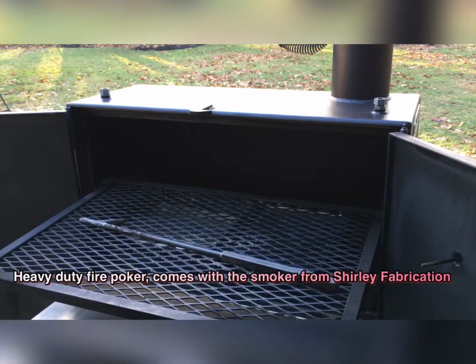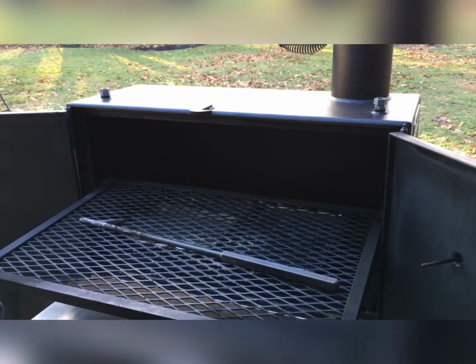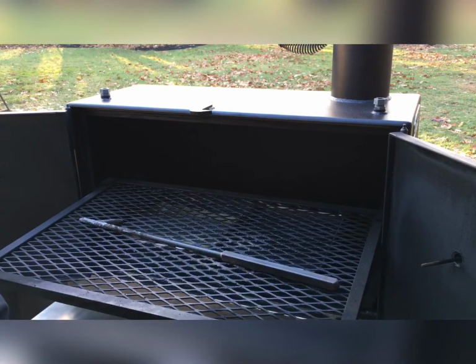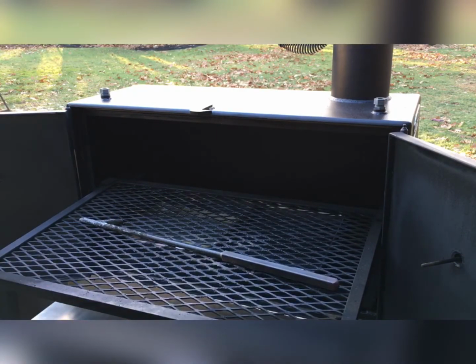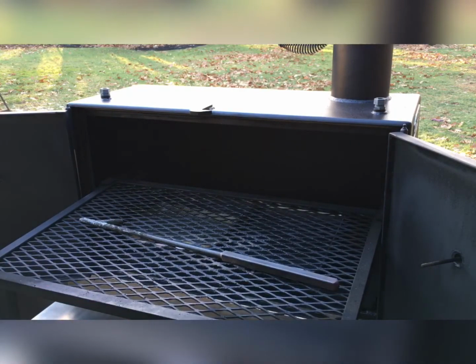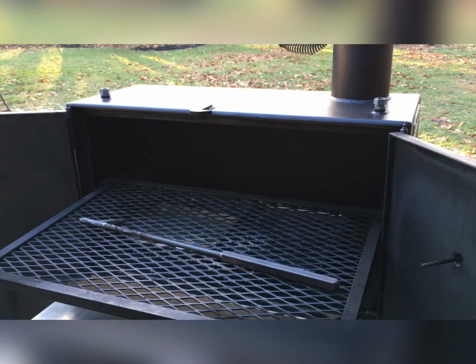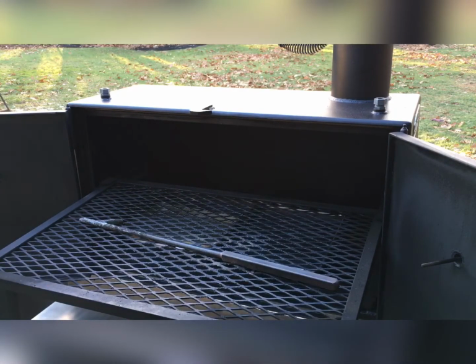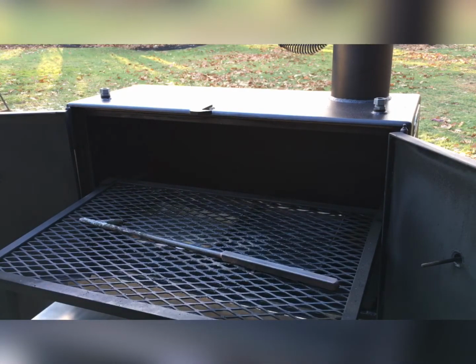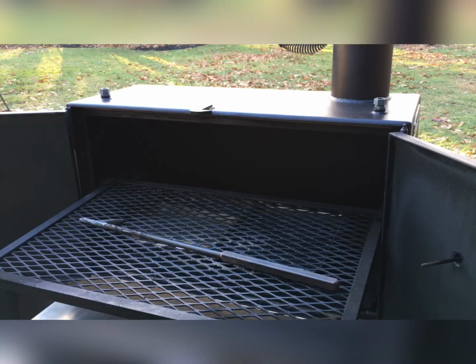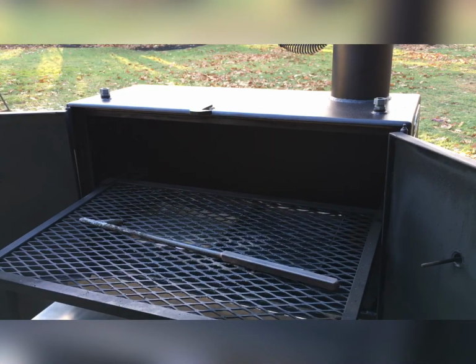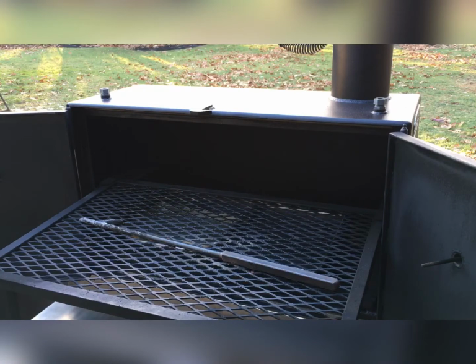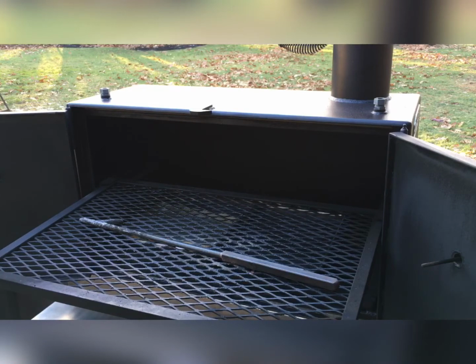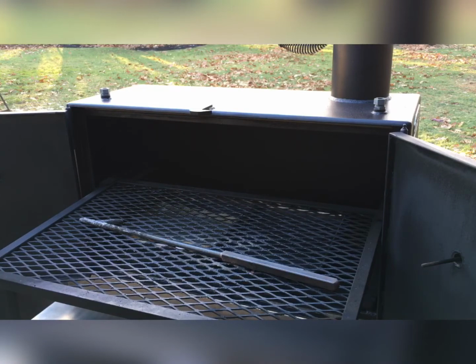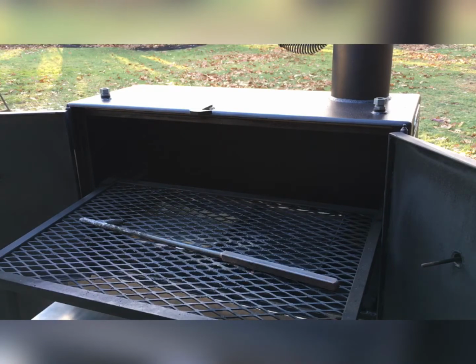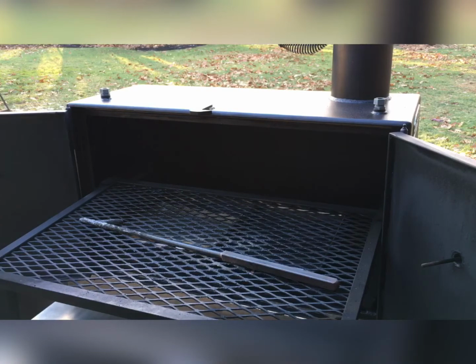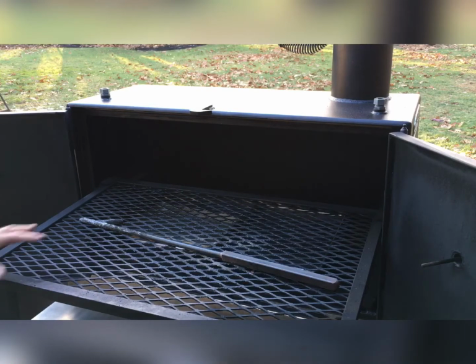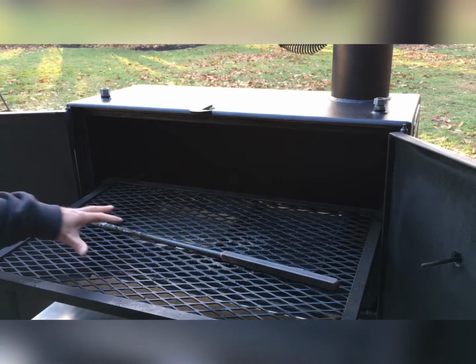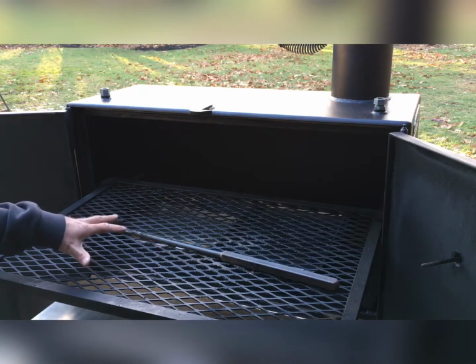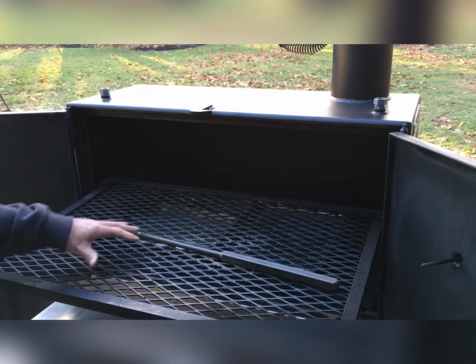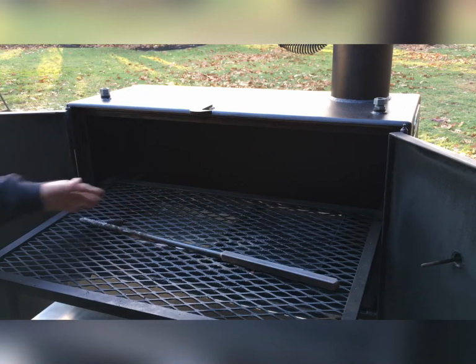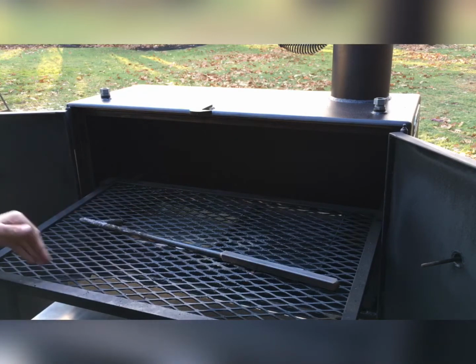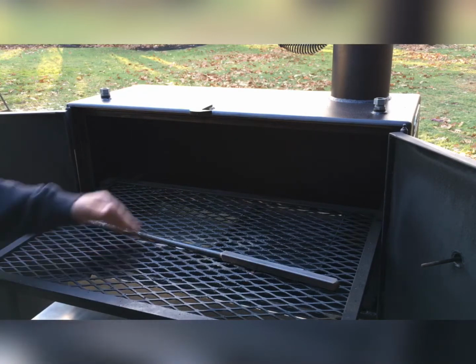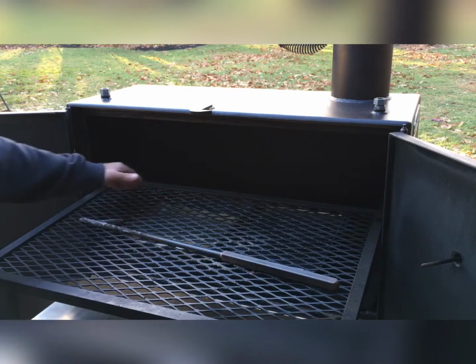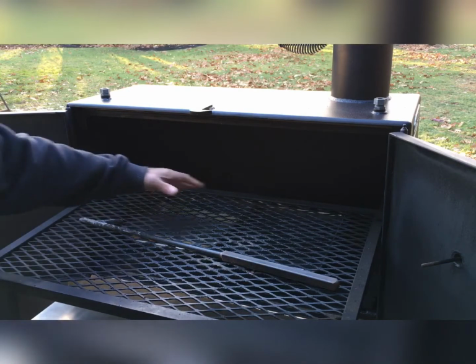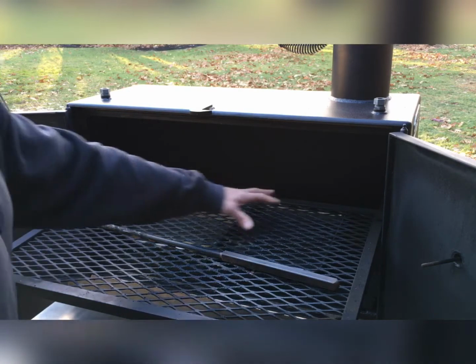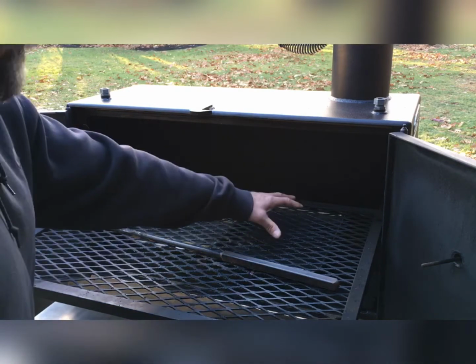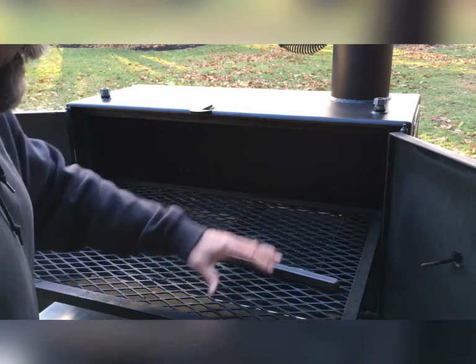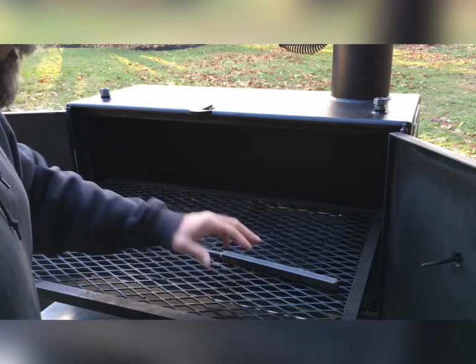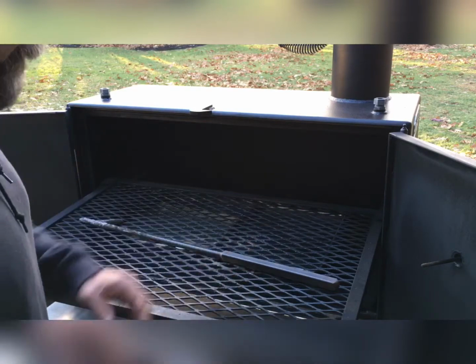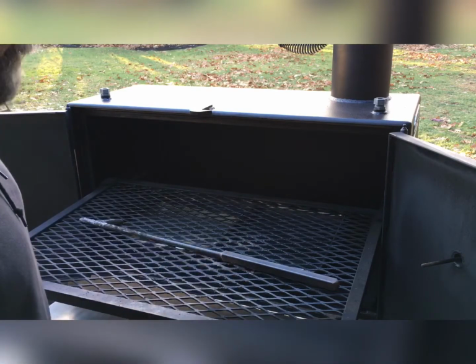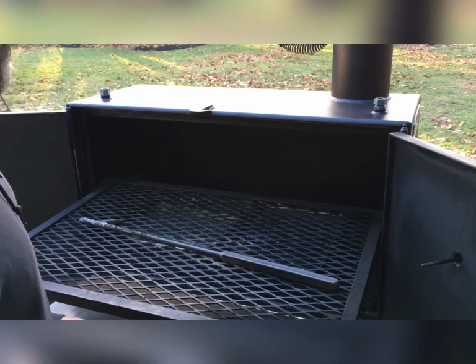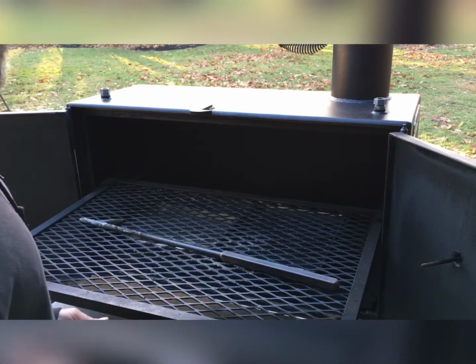Plenty of surface area there. You could easily put — if I had to guess — four full pork butts up here anyway, ten-pounders or better.